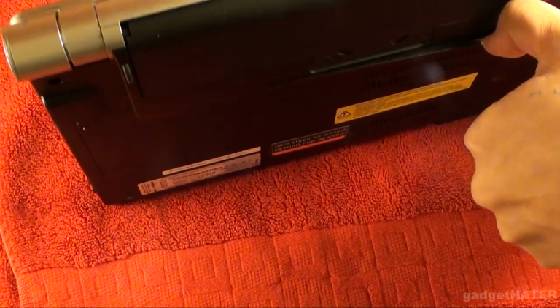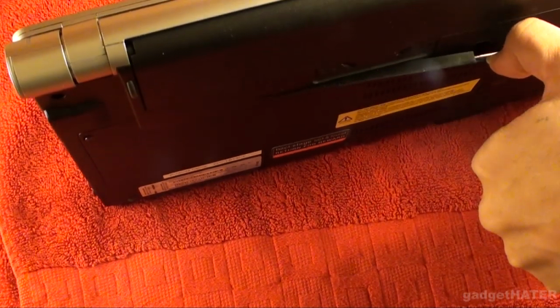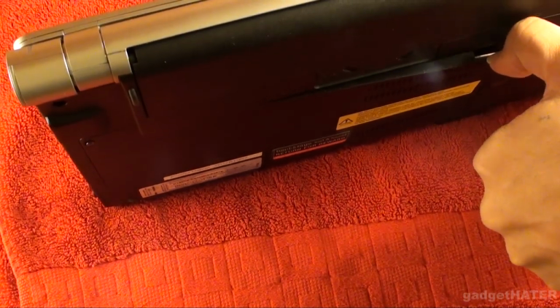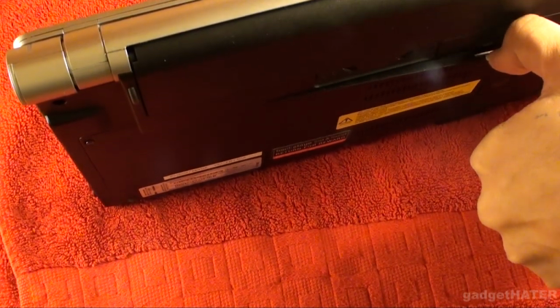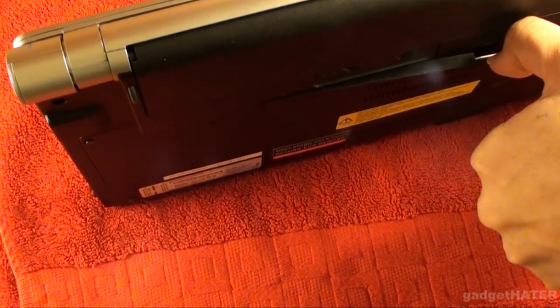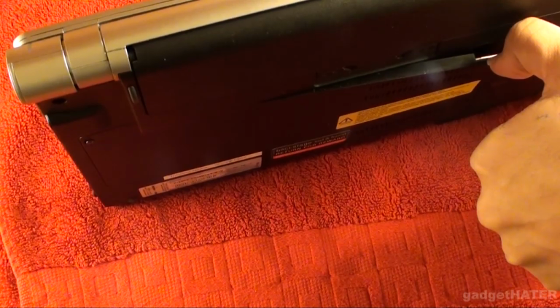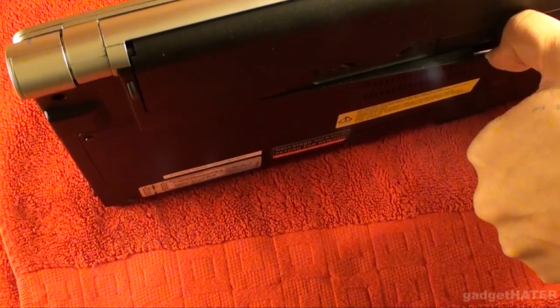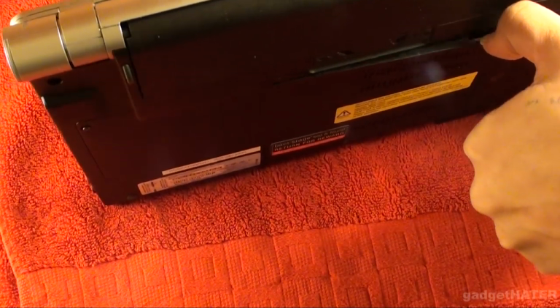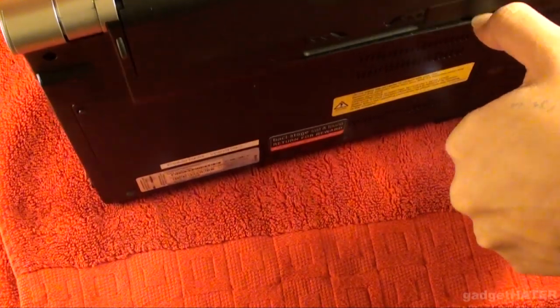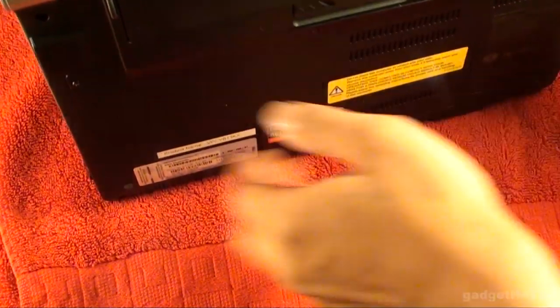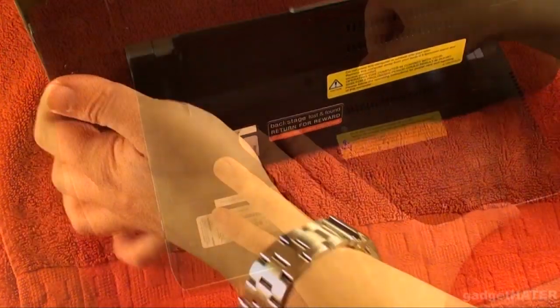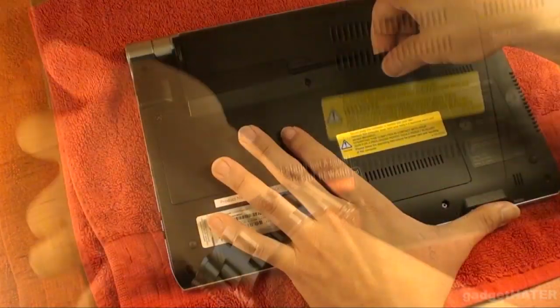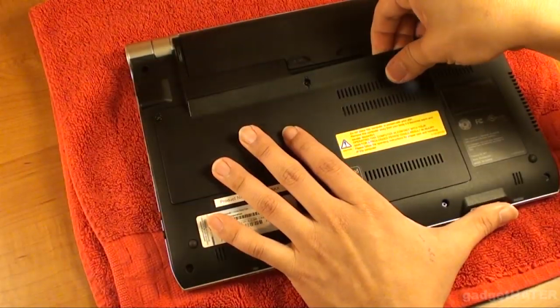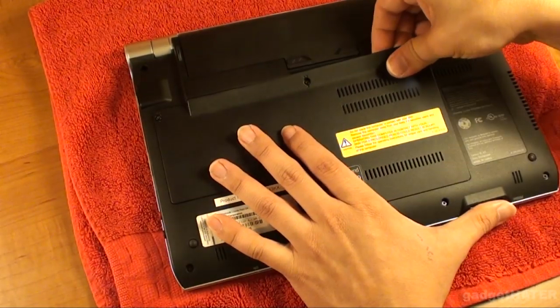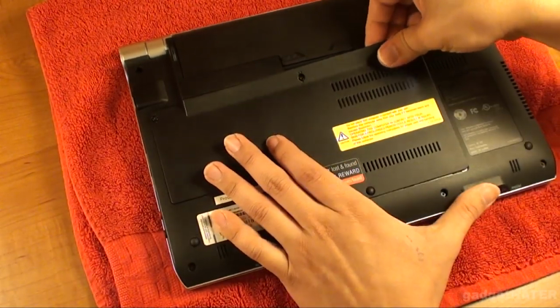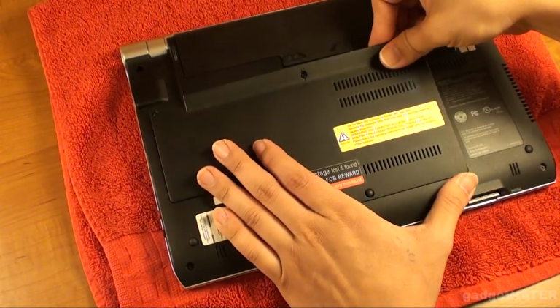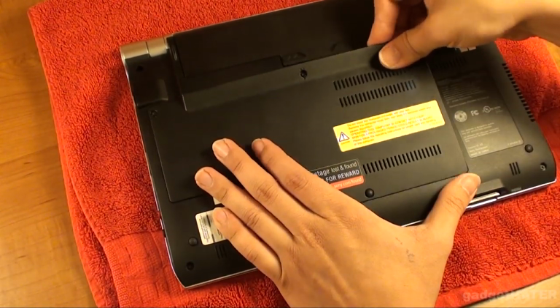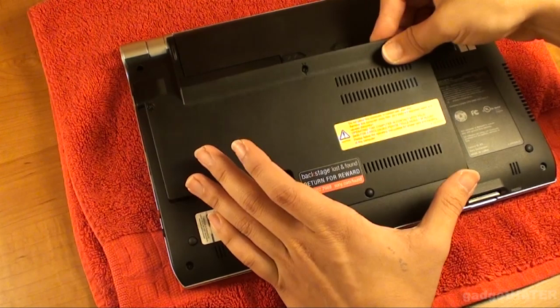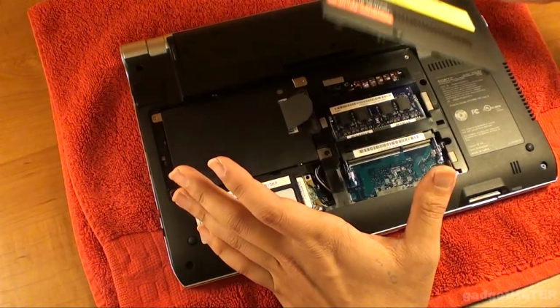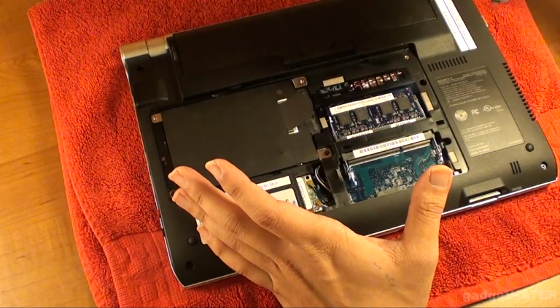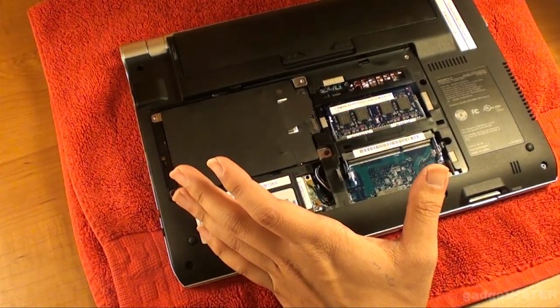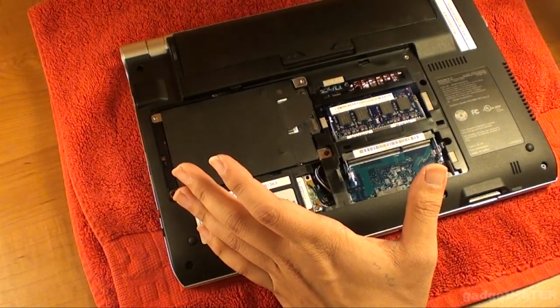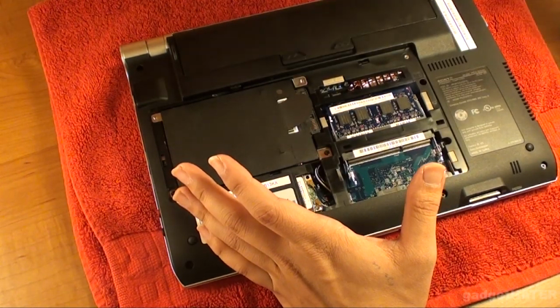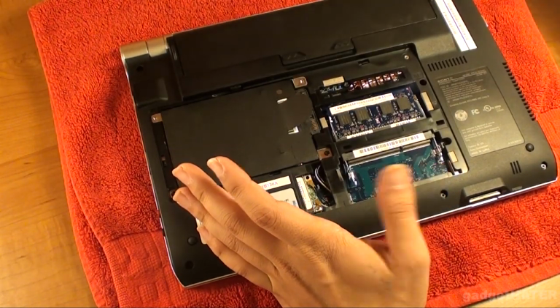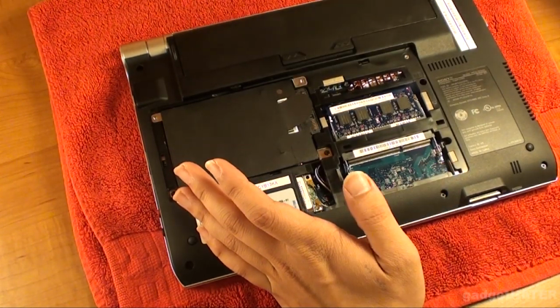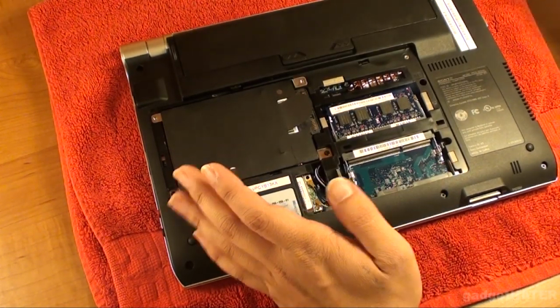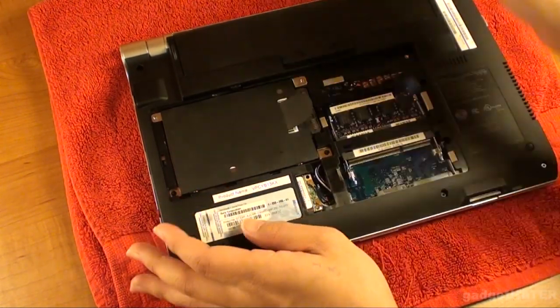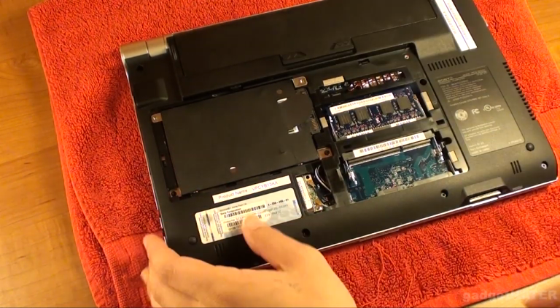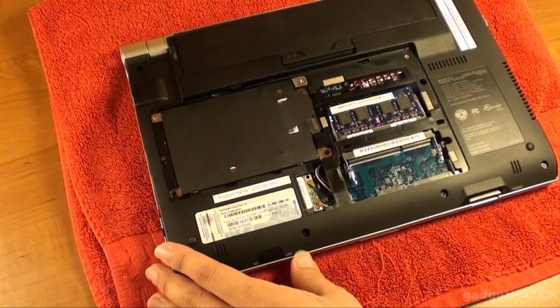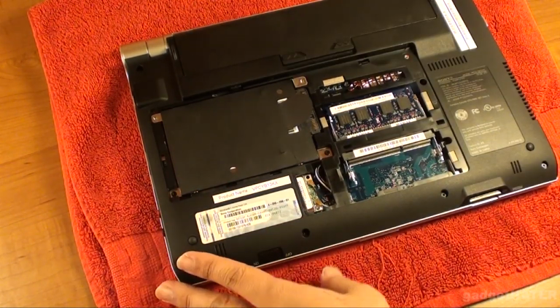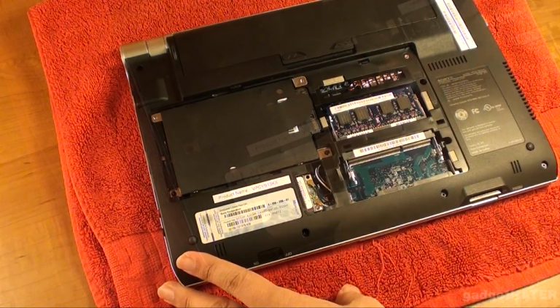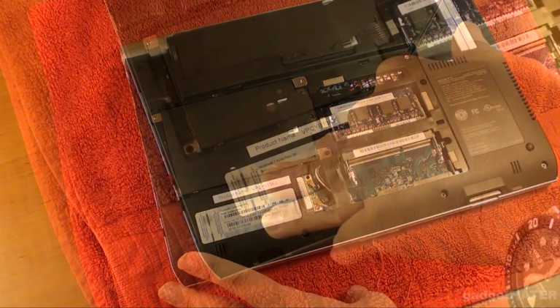So right here is the back panel. I've already taken out the three screws, and you can sort of see there's a notch where you can get your finger in there and then take the panel off.